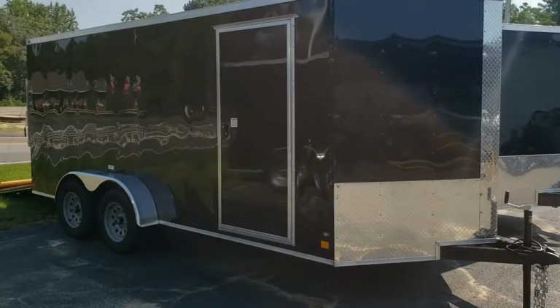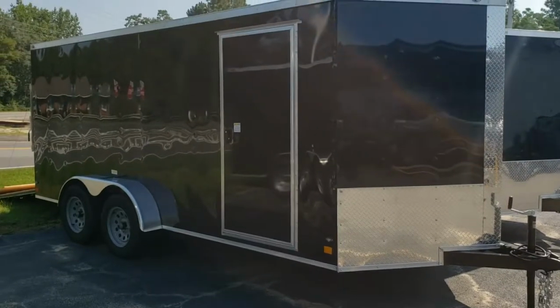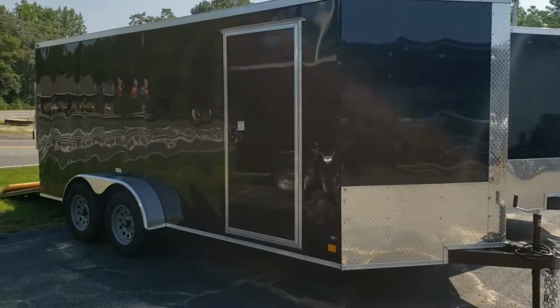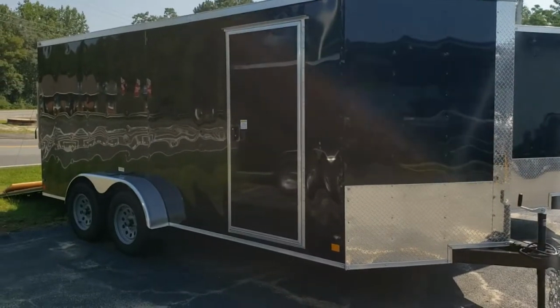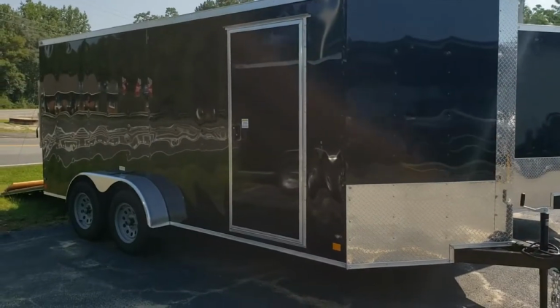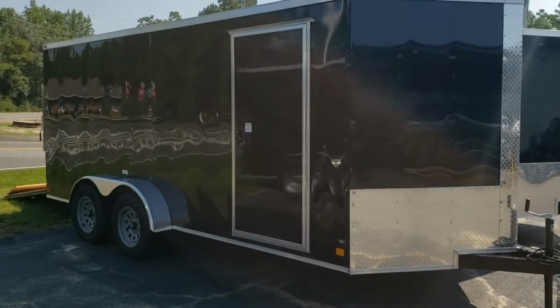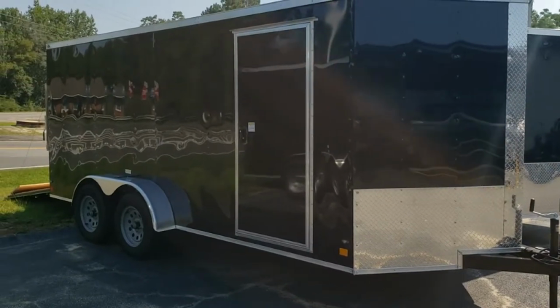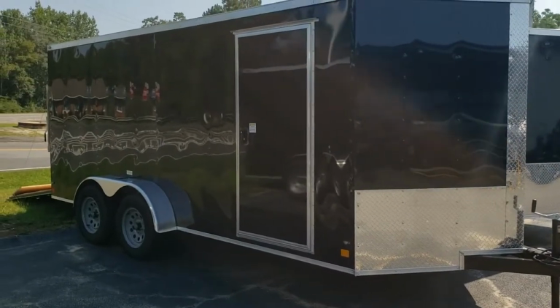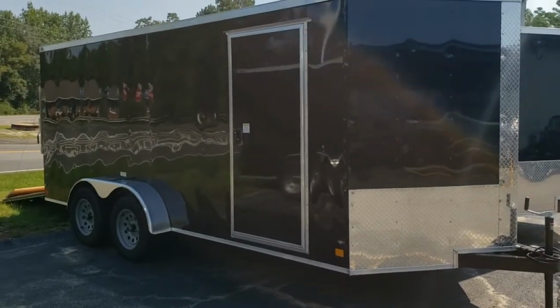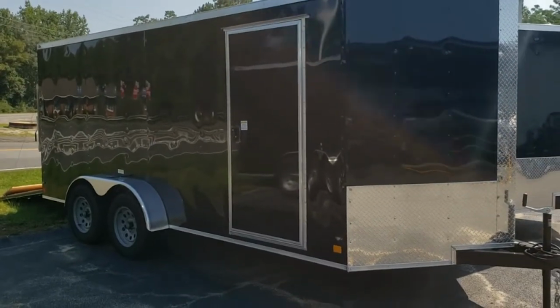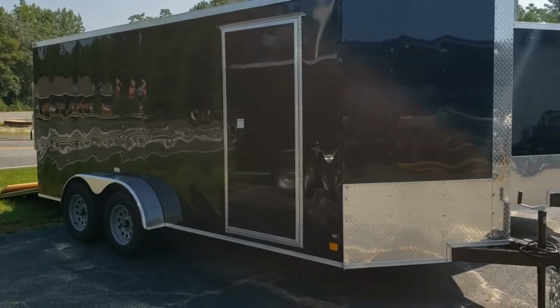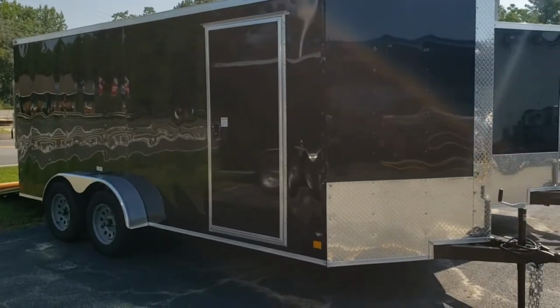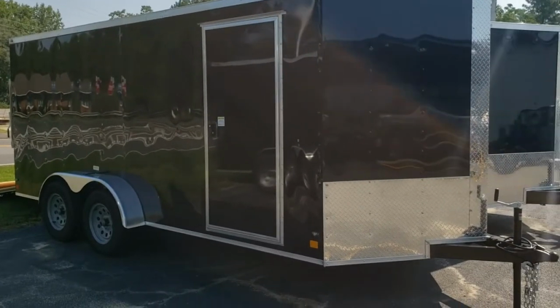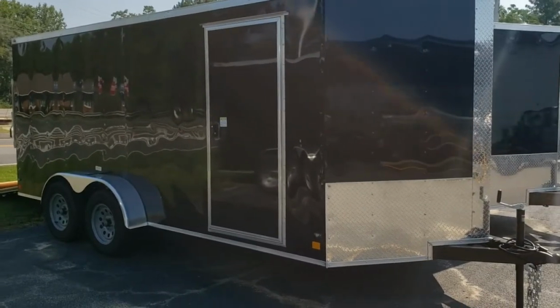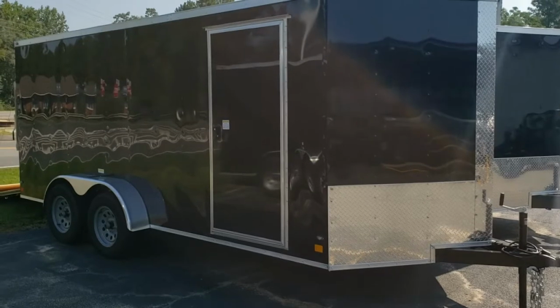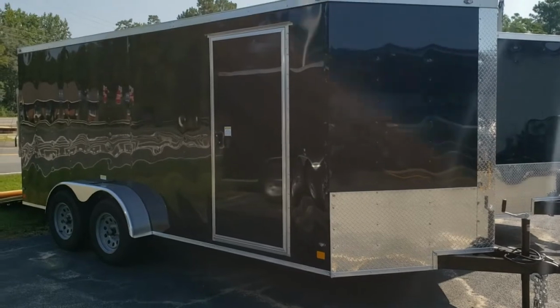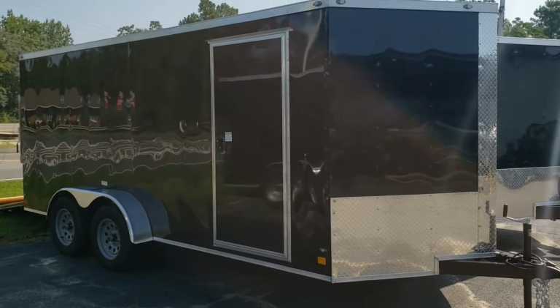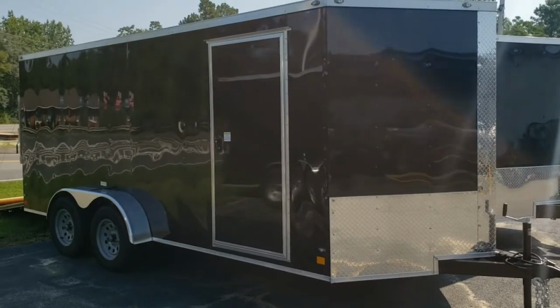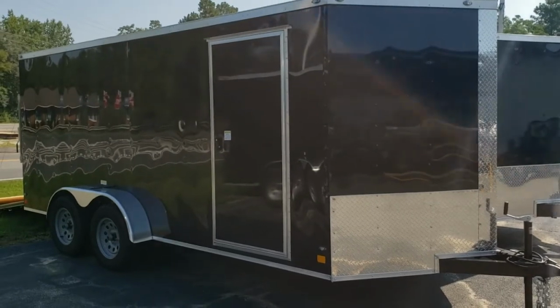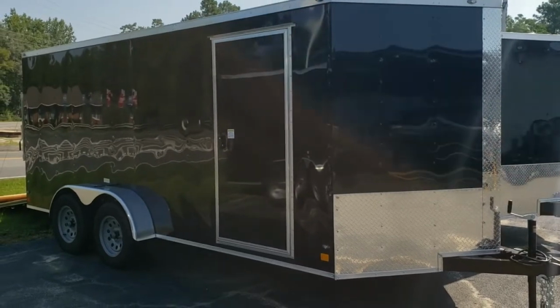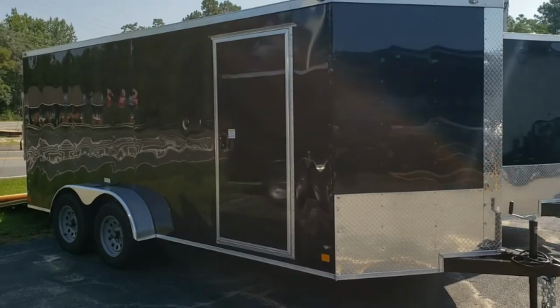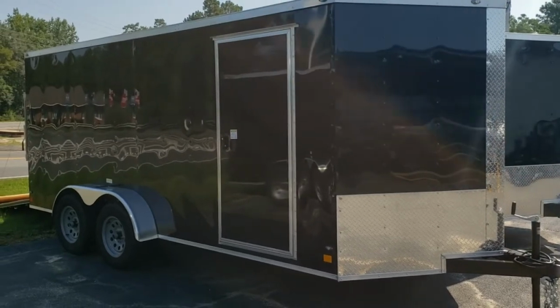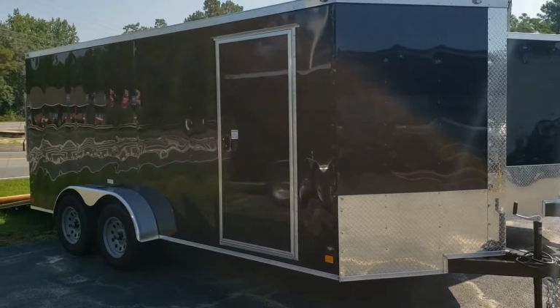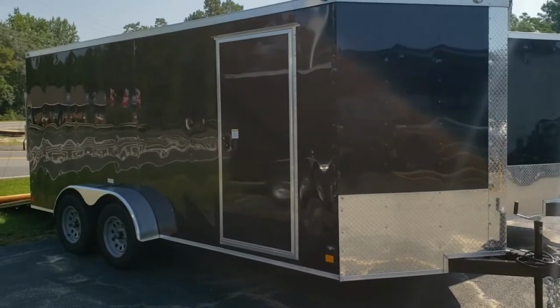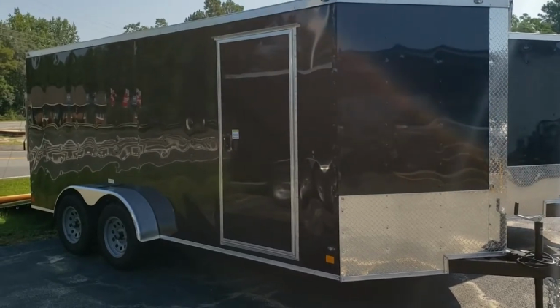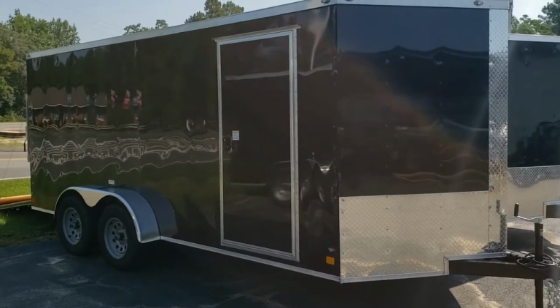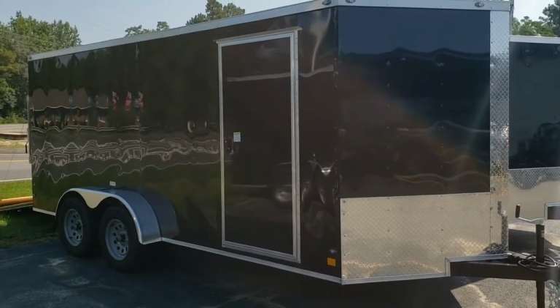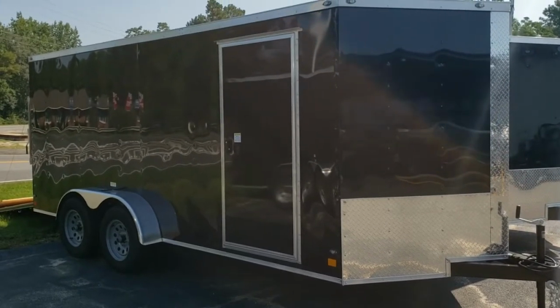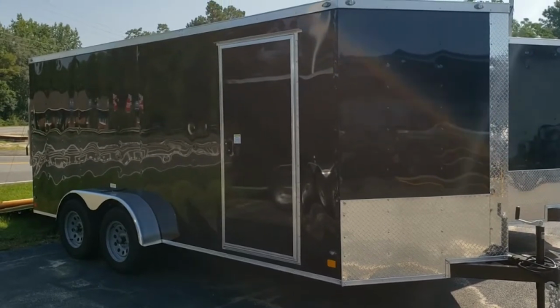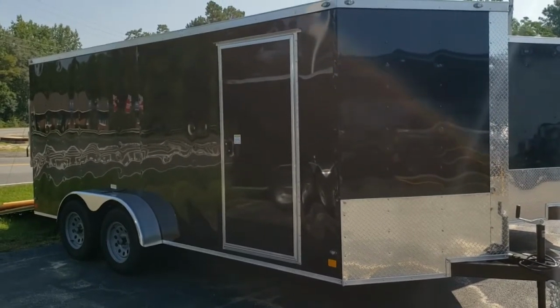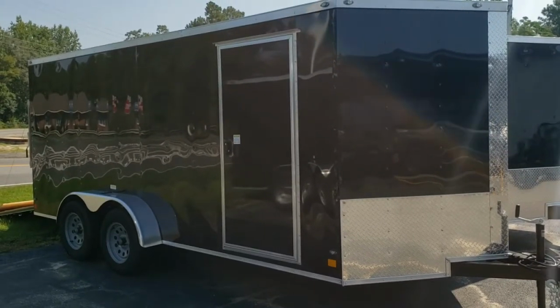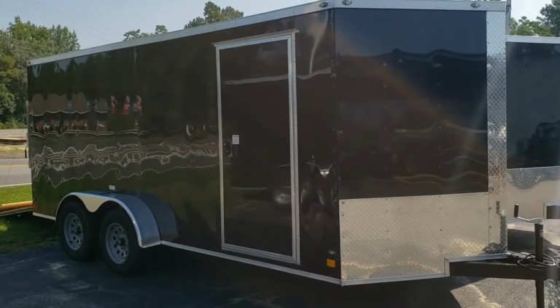Hello everybody. This is Reed at Wild Cargo Trailers. I'm going to do a little video here on a Peach 7x16 and give you some of the basic measurements and specs of the trailer itself.